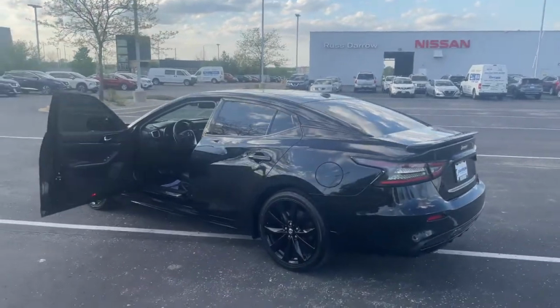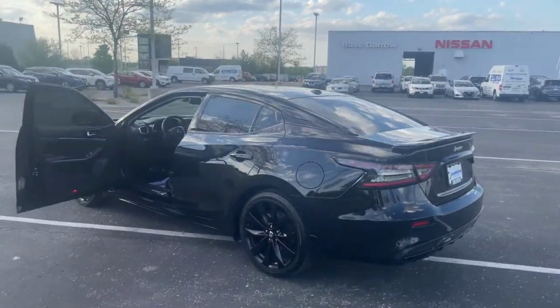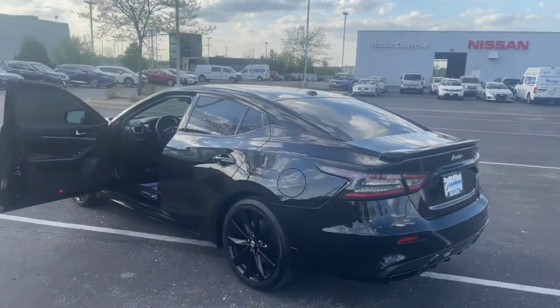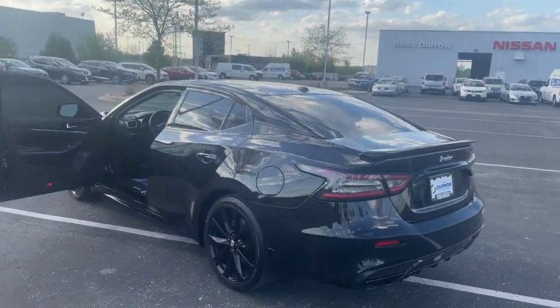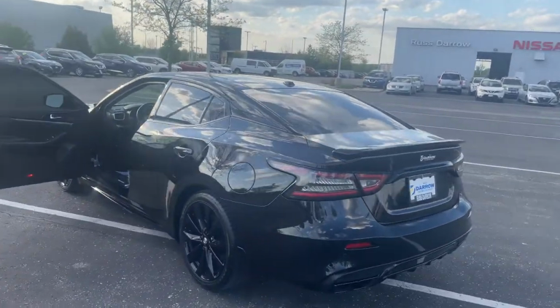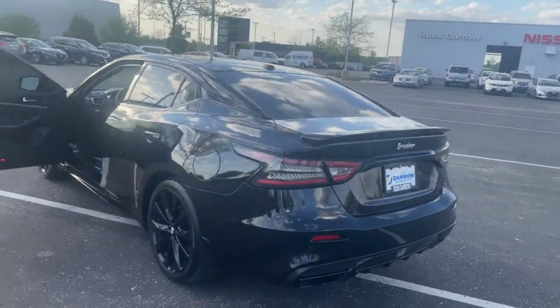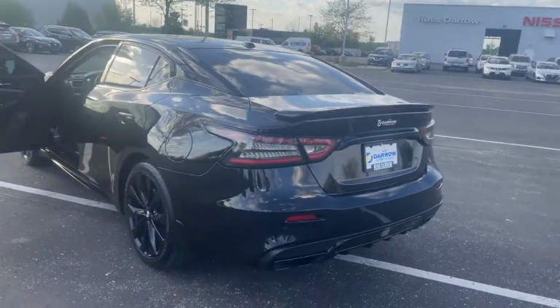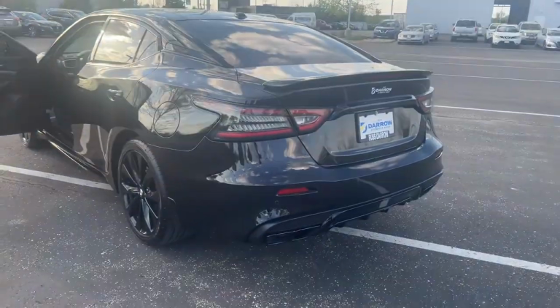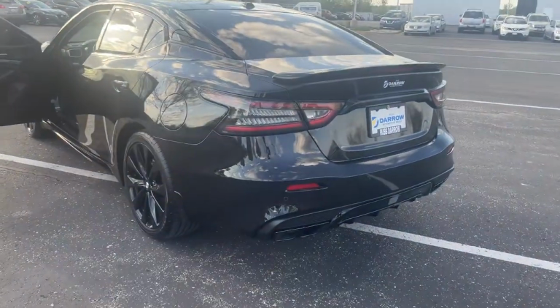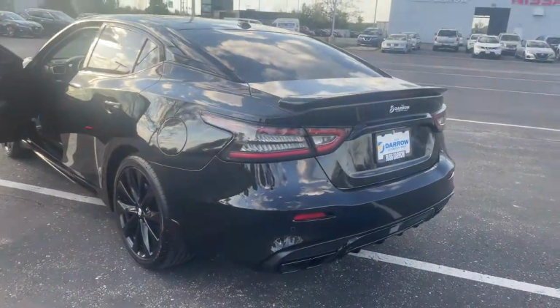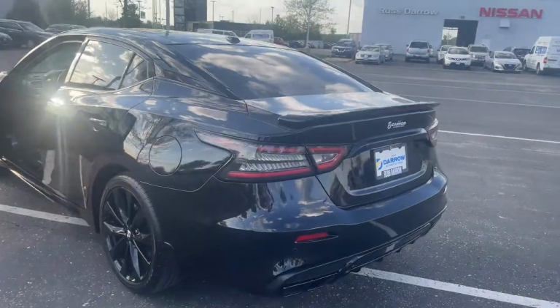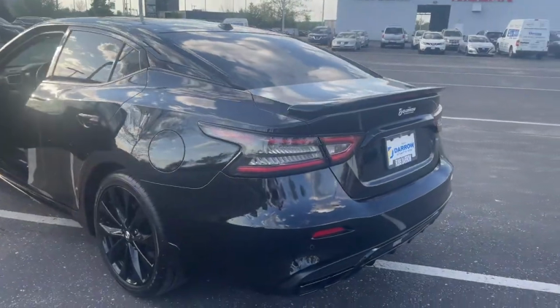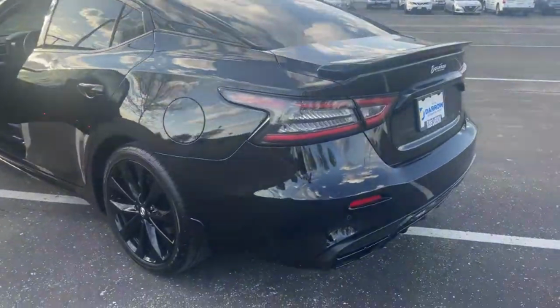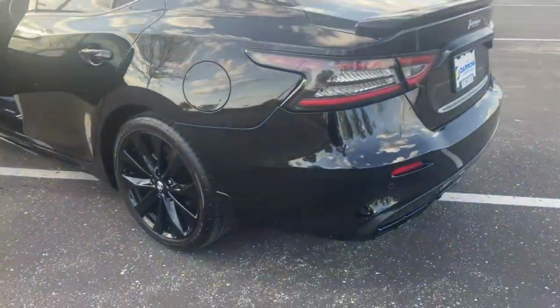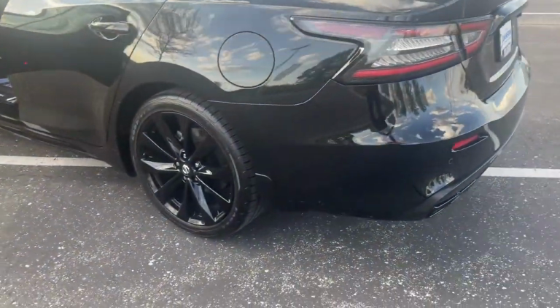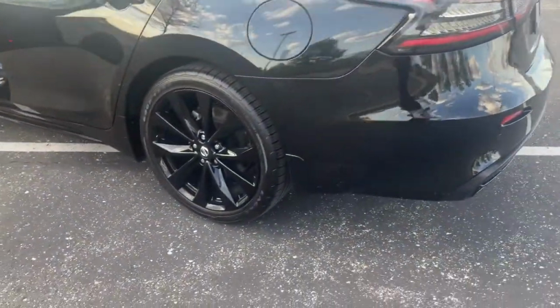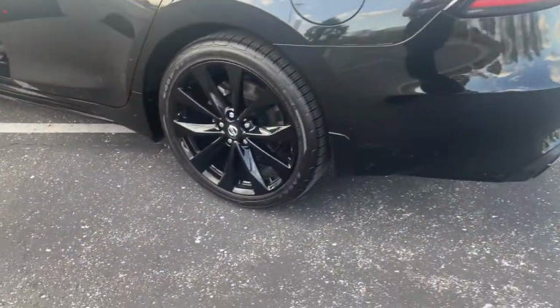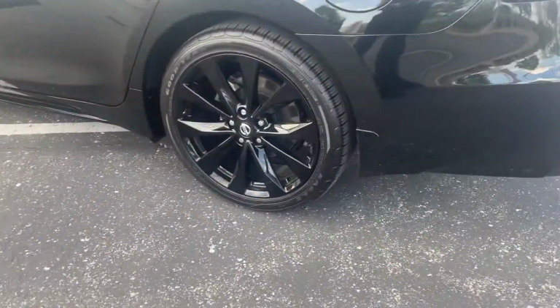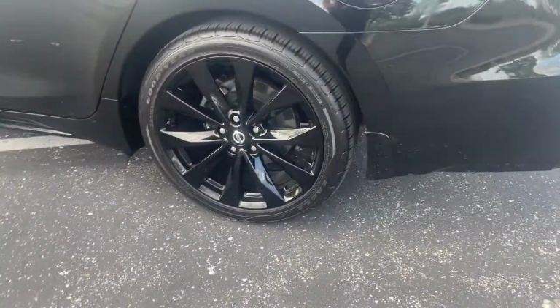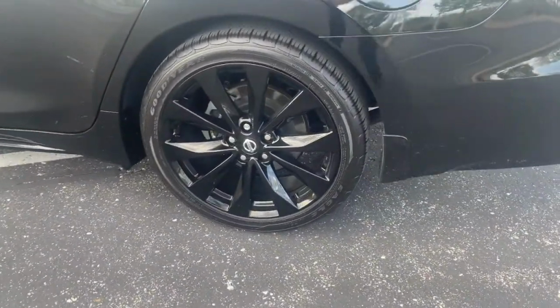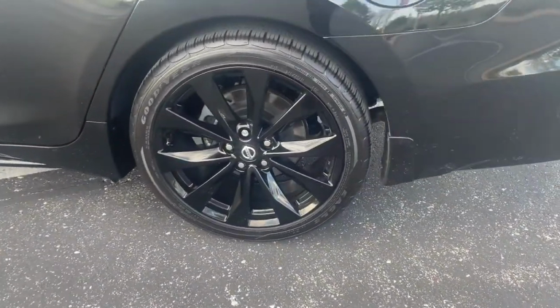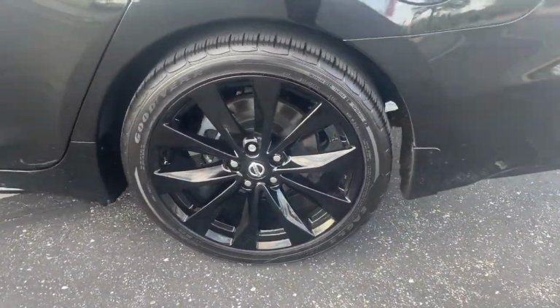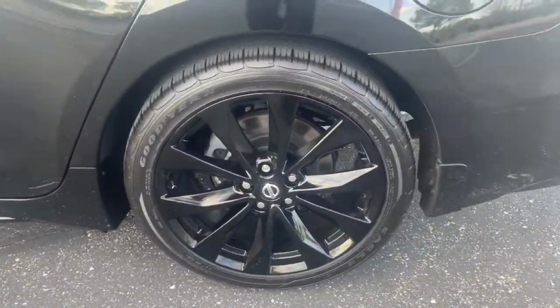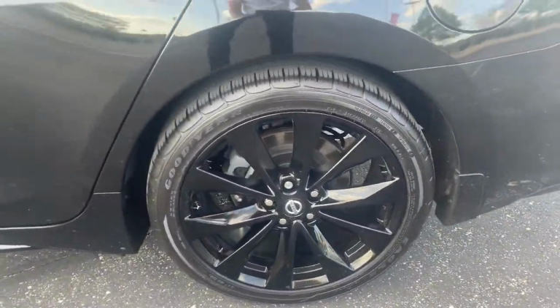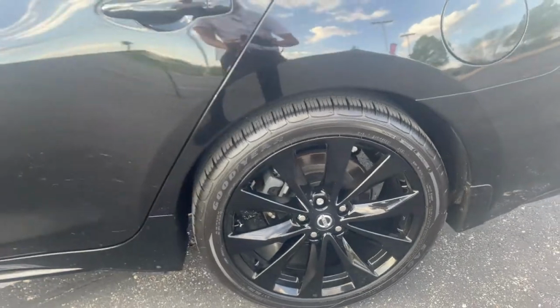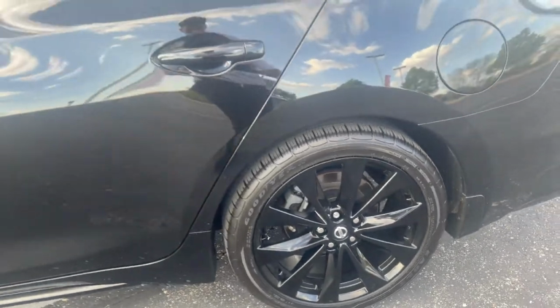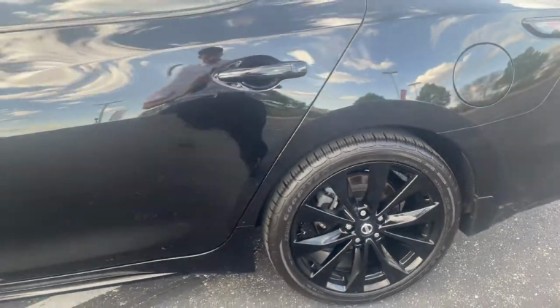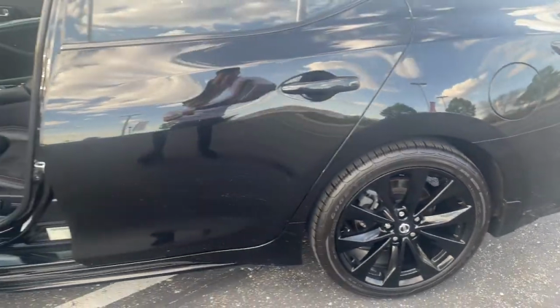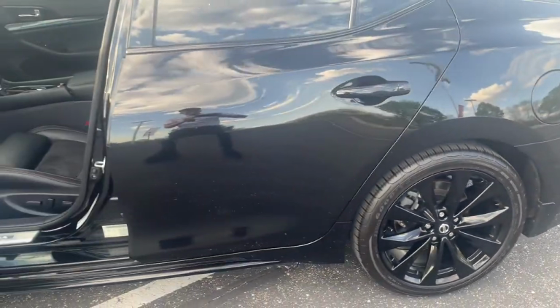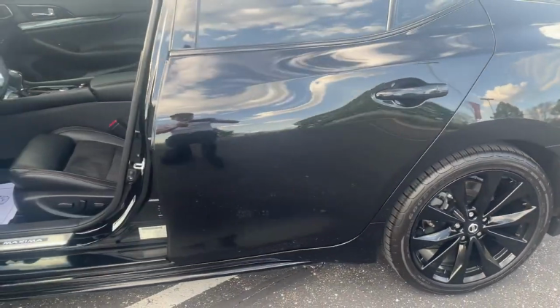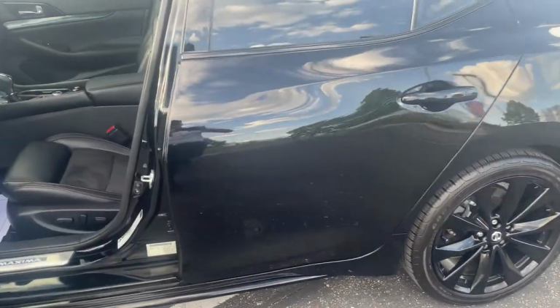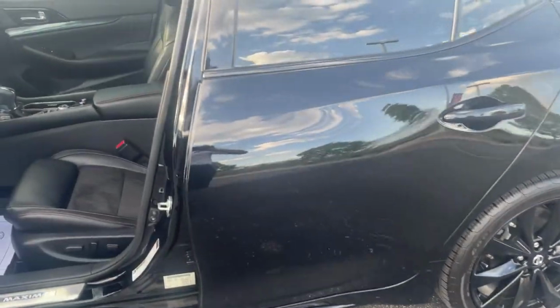This is the SR edition, all blacked out. You've got the rear deck spoiler there, your 19-inch blacked out alloy wheels with the wheel locks tacked on there, and the super black exterior.